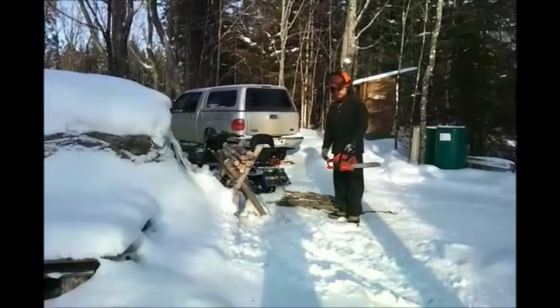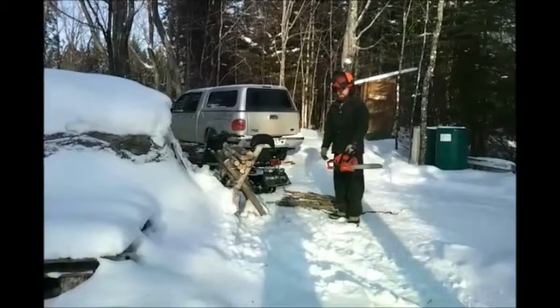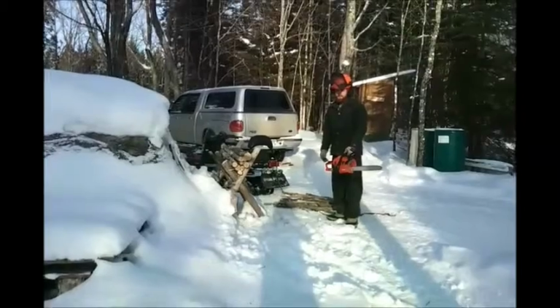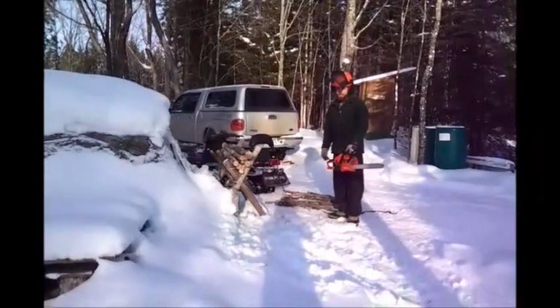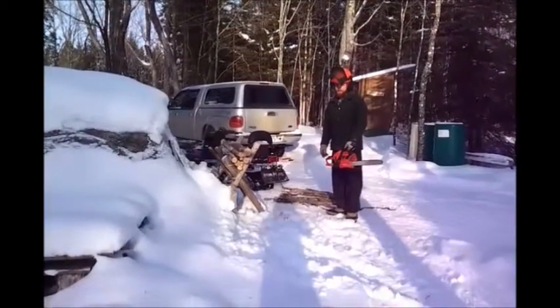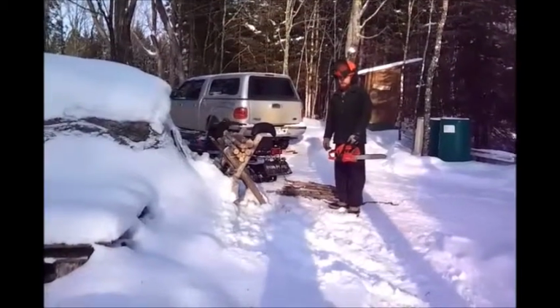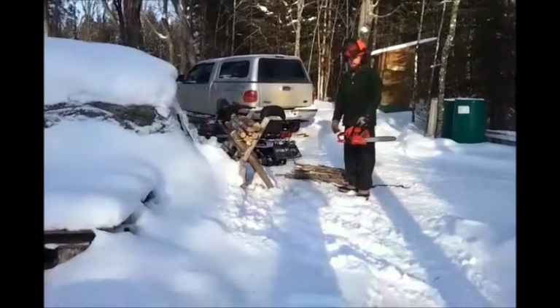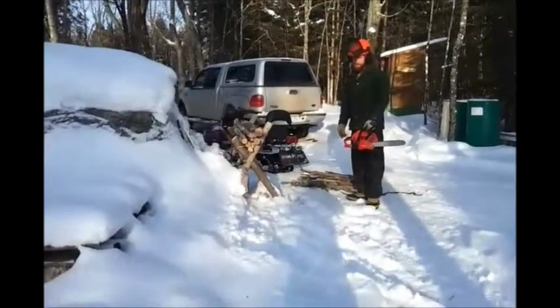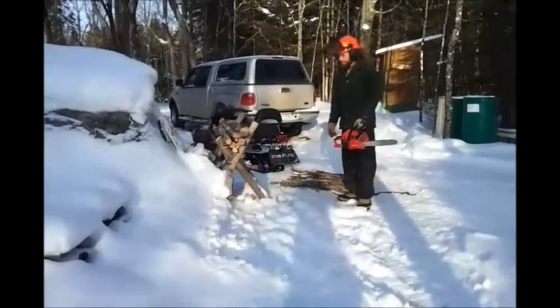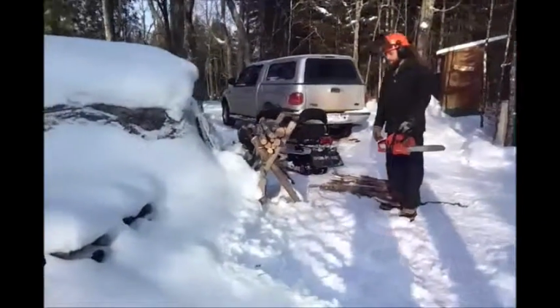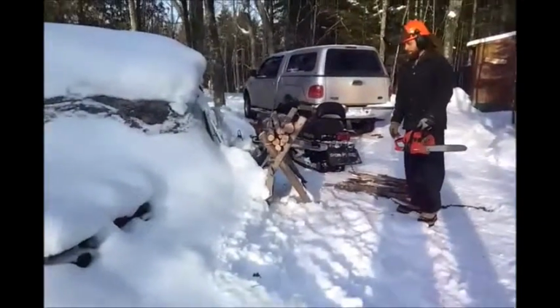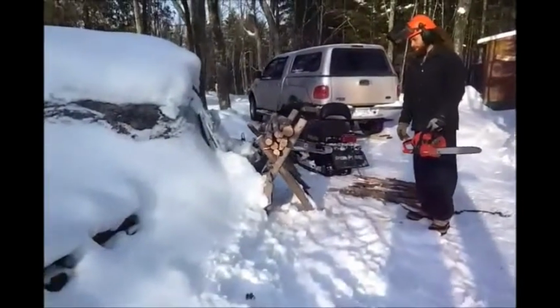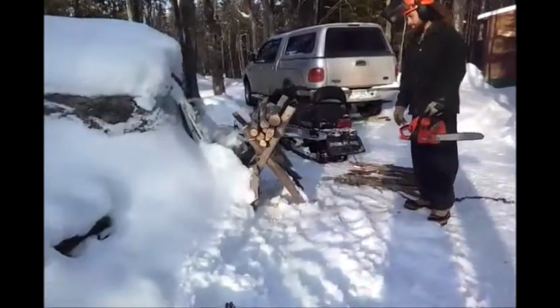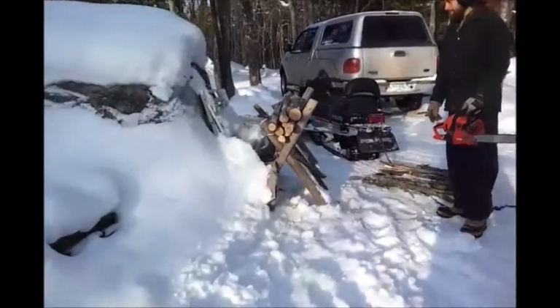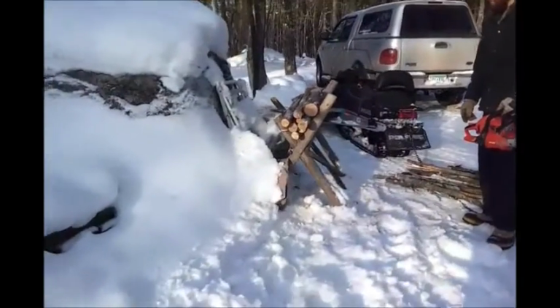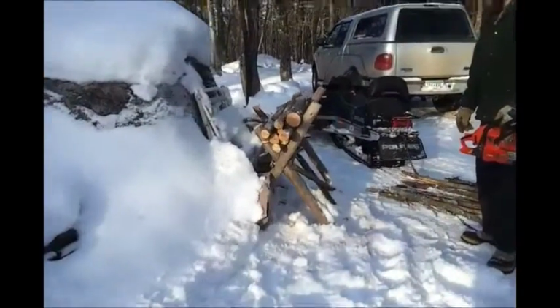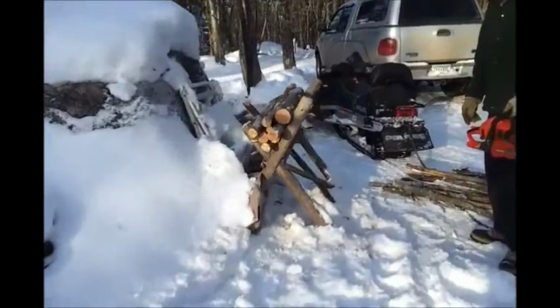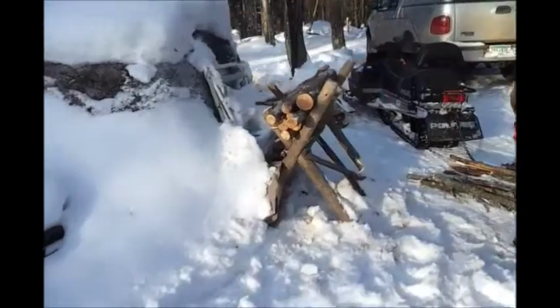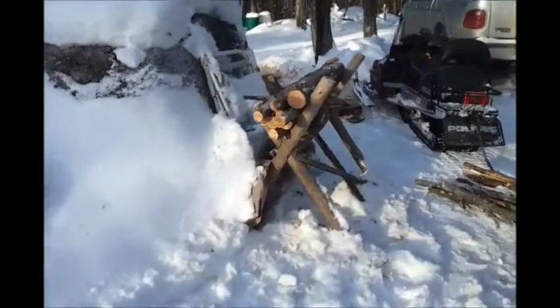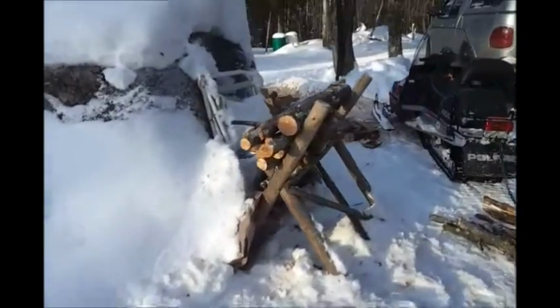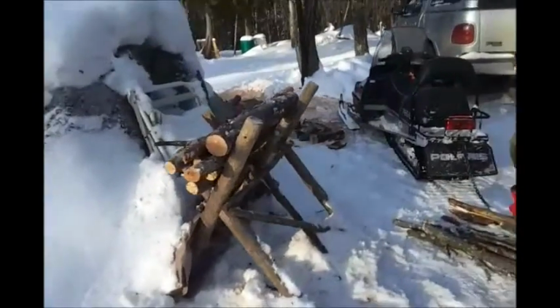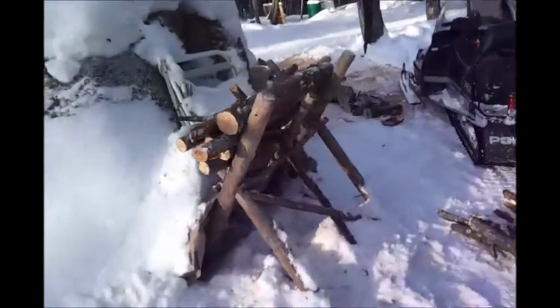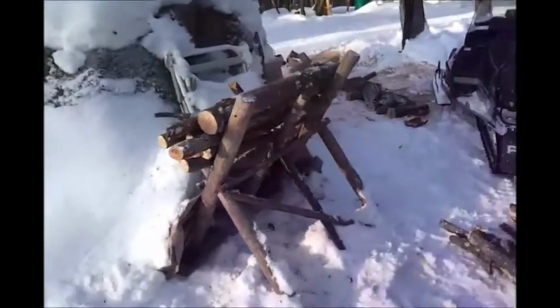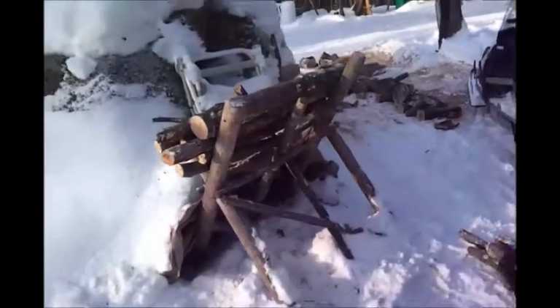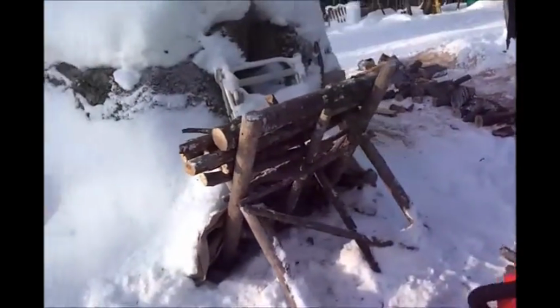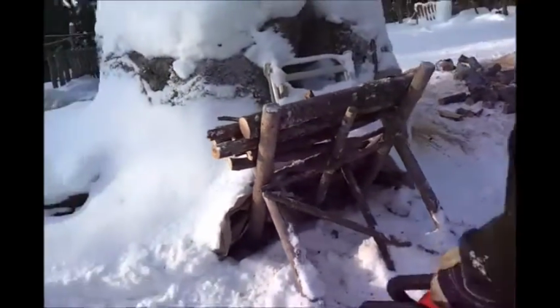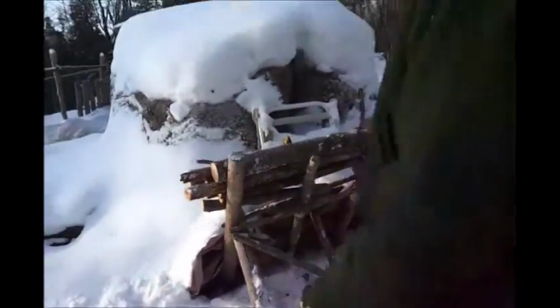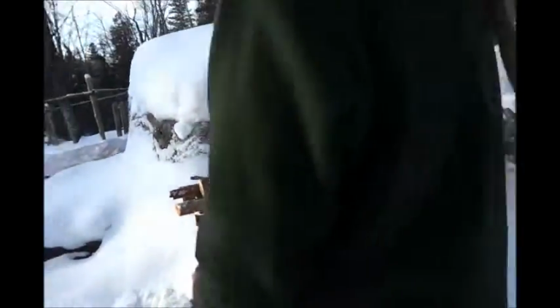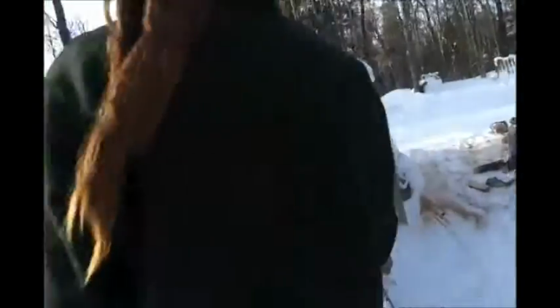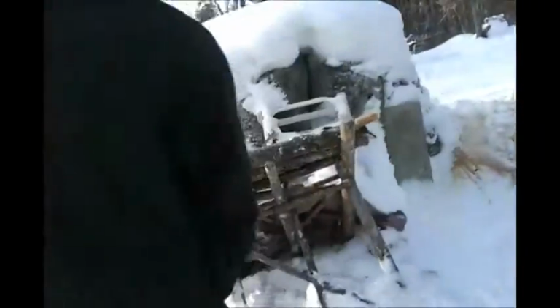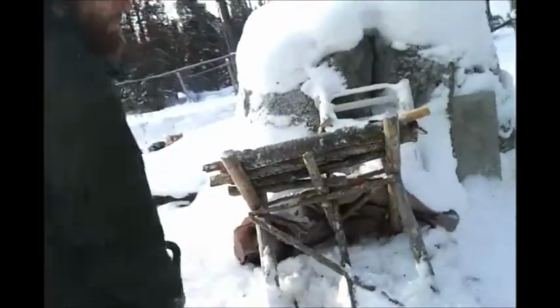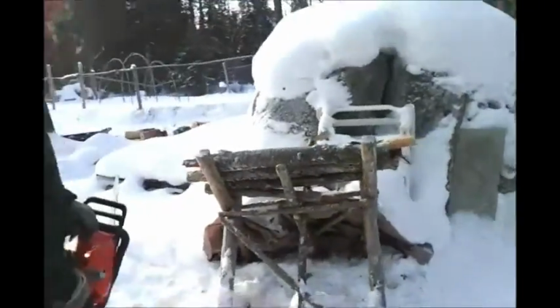This is my super high-tech chainsaw super-cutter jig-johnson thingy Ultra 5000.